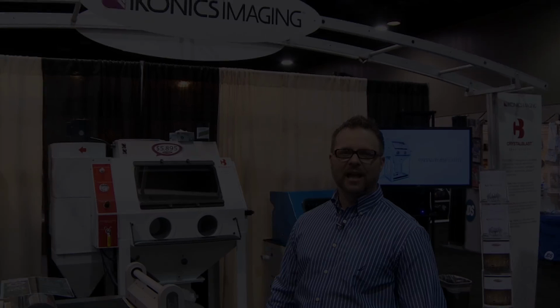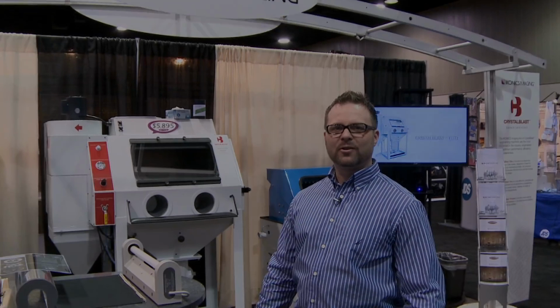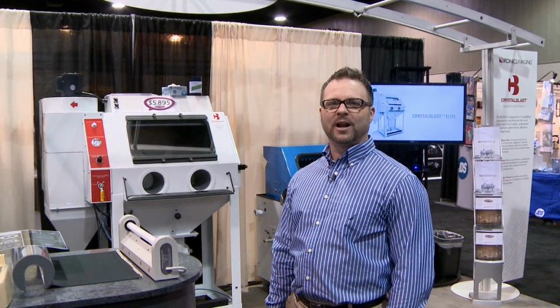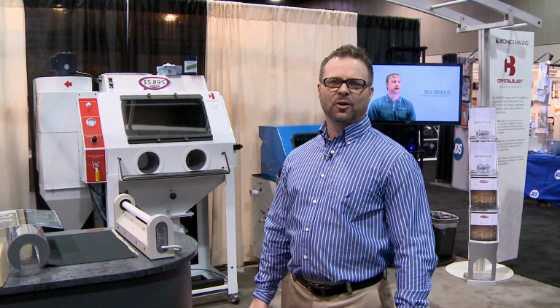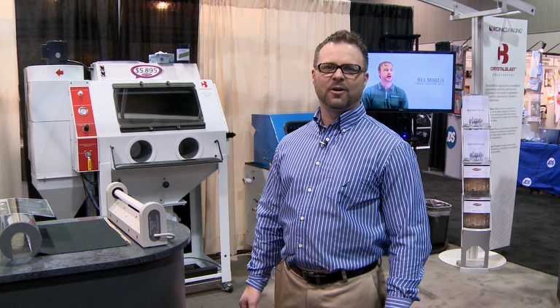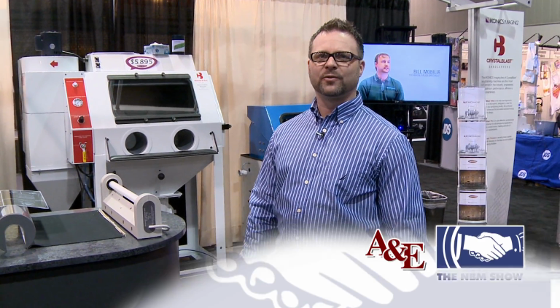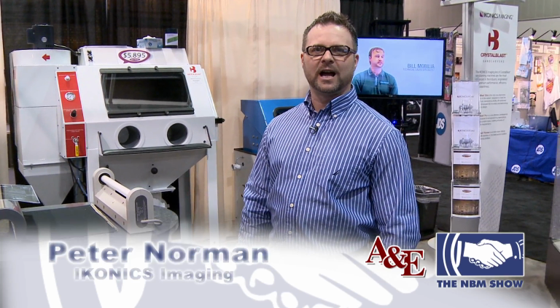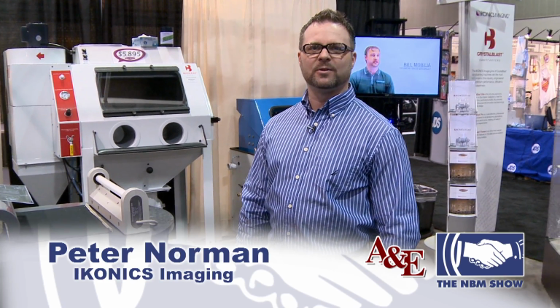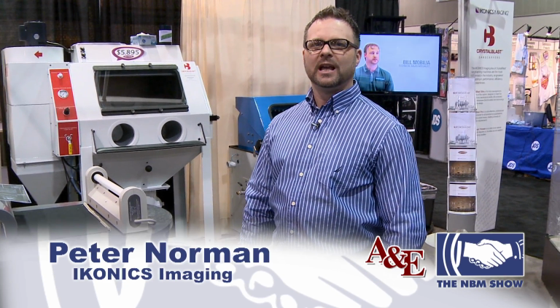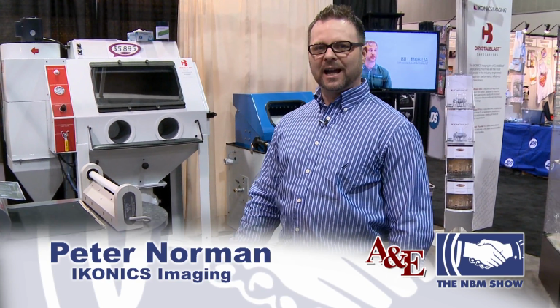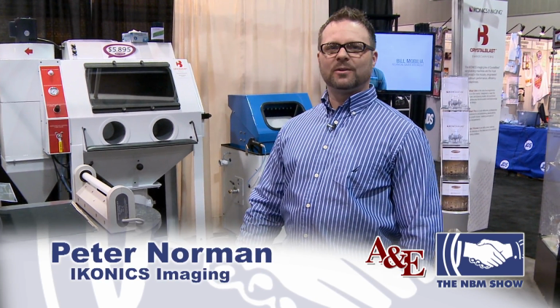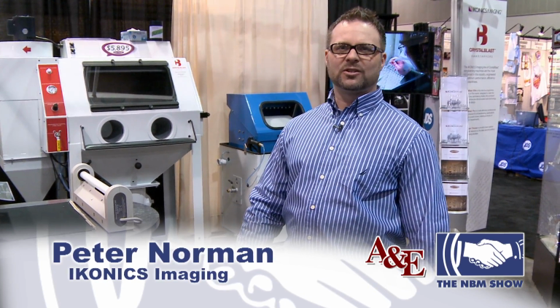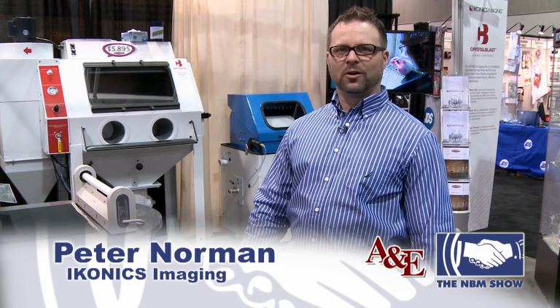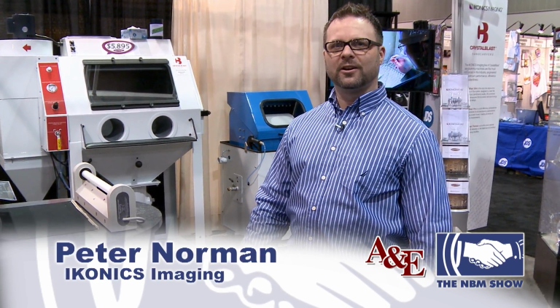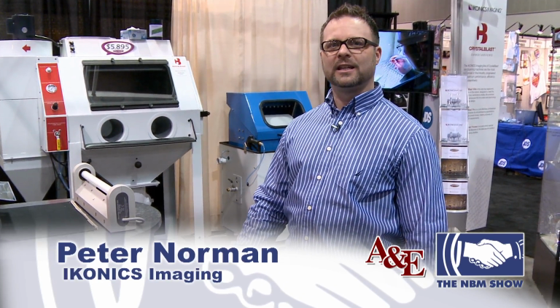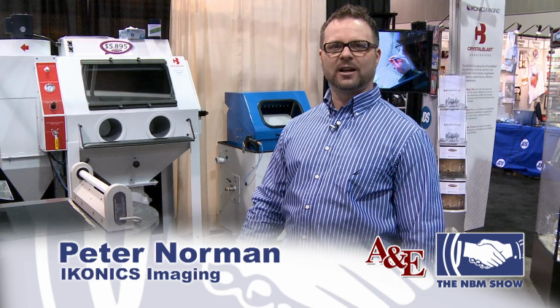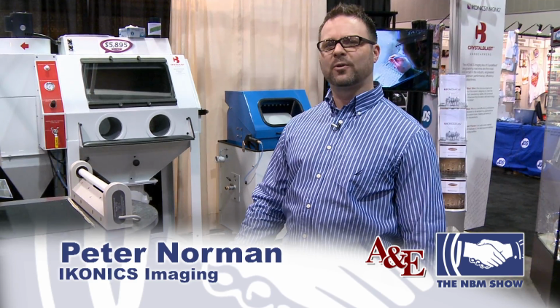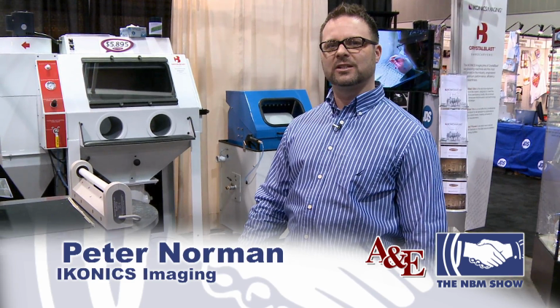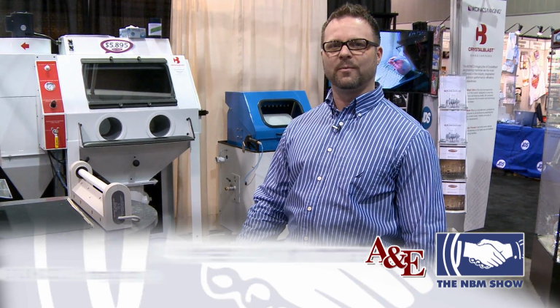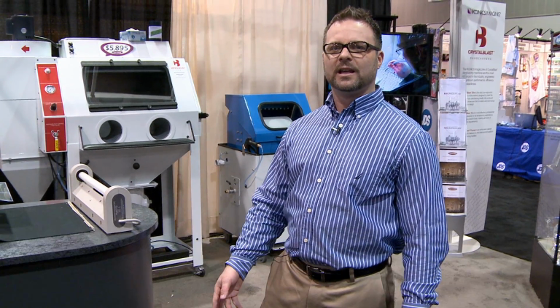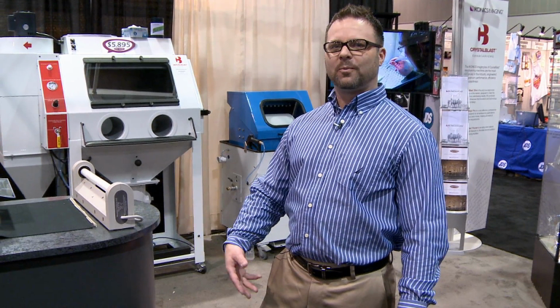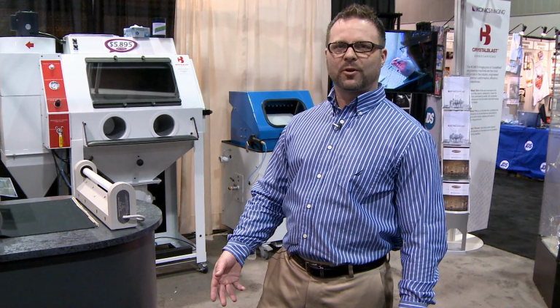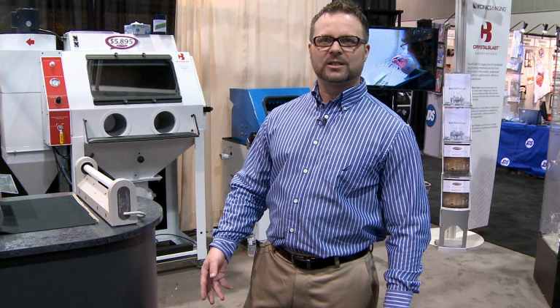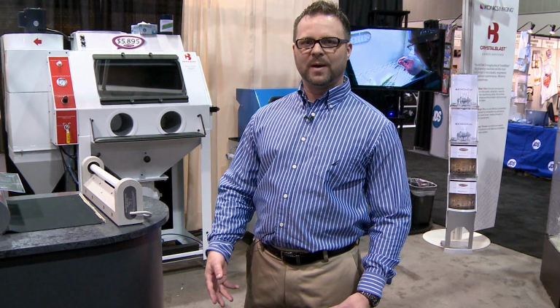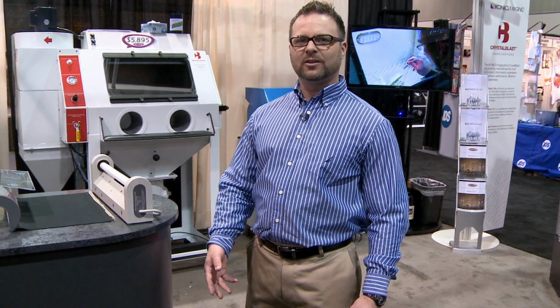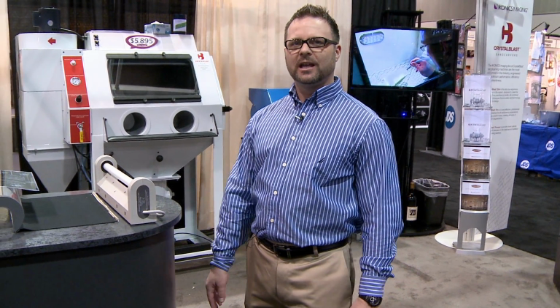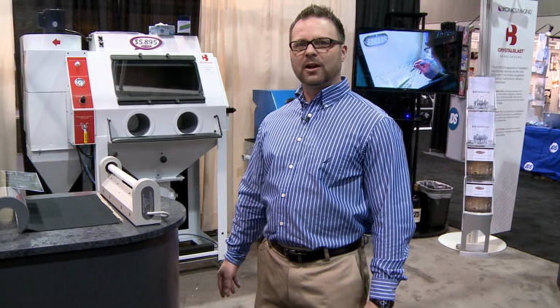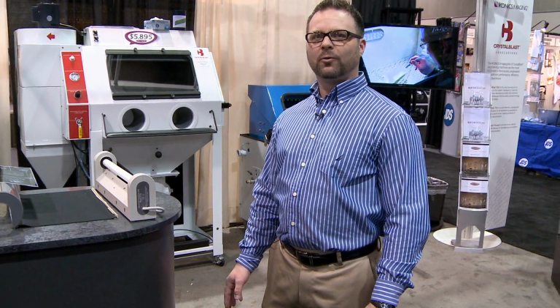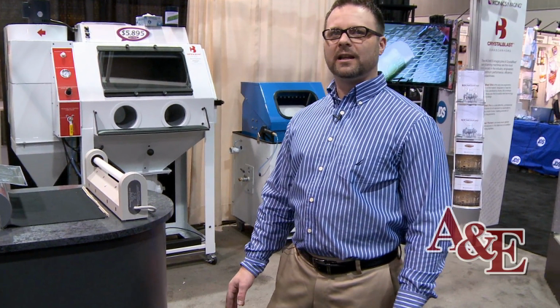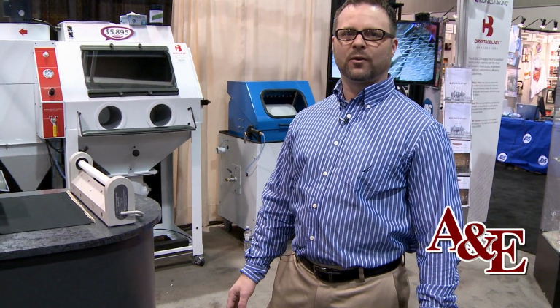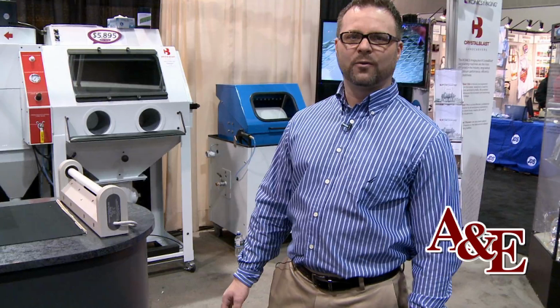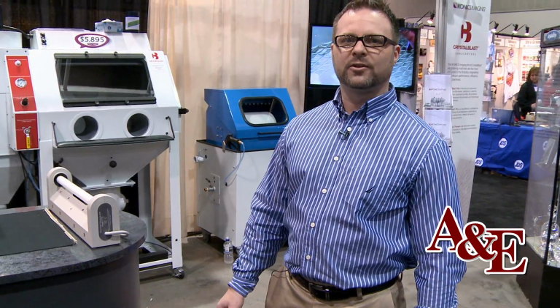Hi, I'm Peter Norman. I'm the Corporate Account Manager for Iconics Imaging. Iconics Imaging is the world leader in sand carving products and equipment, supplying products domestically and worldwide in over 94 countries.